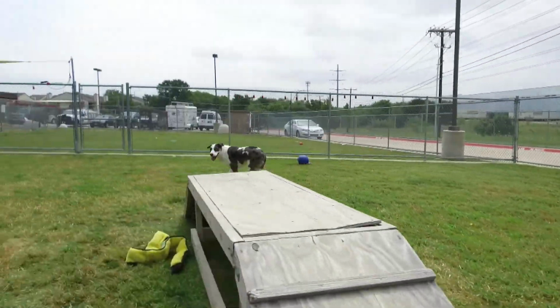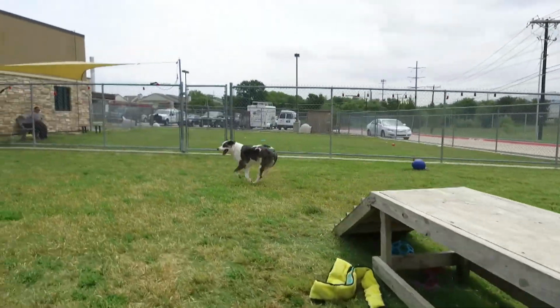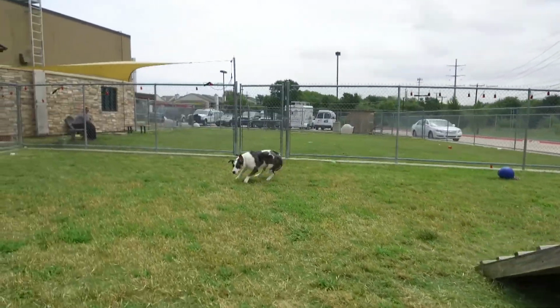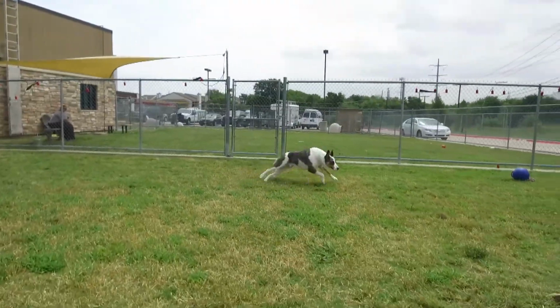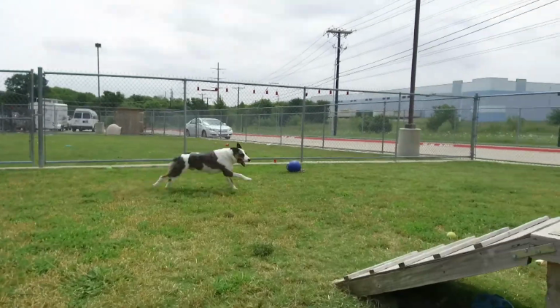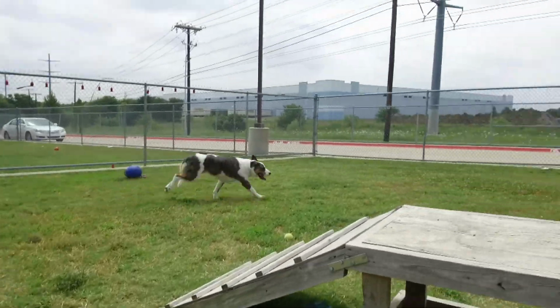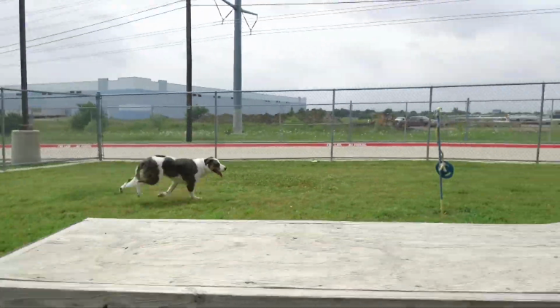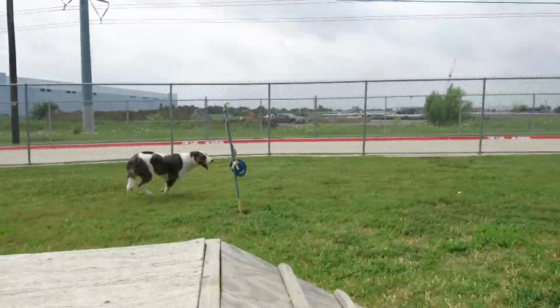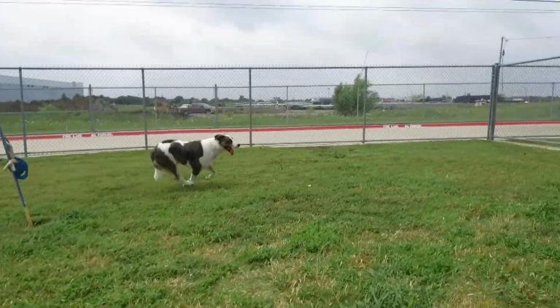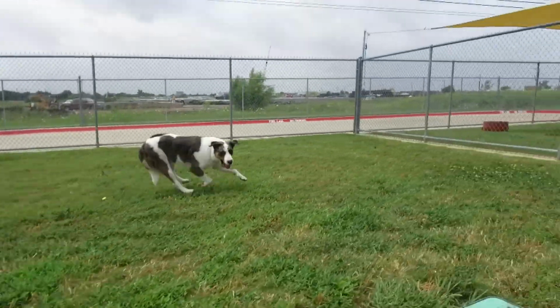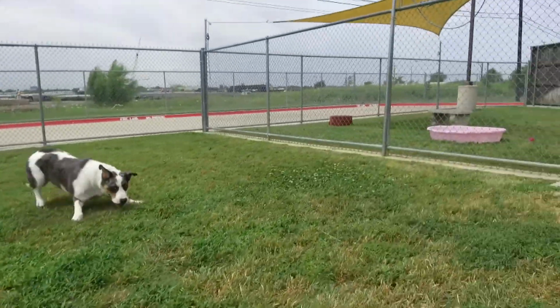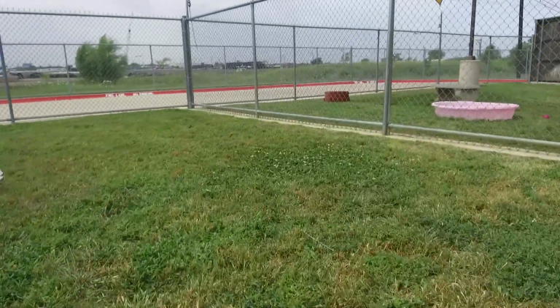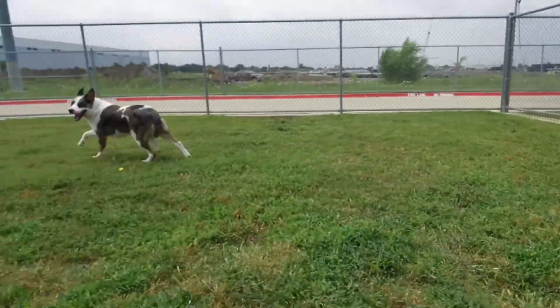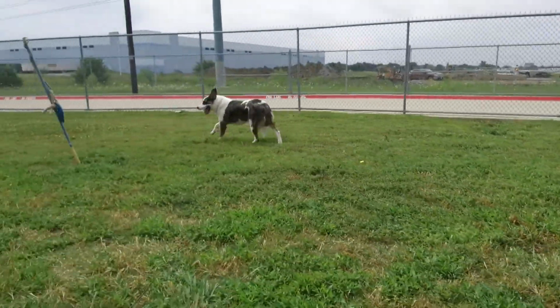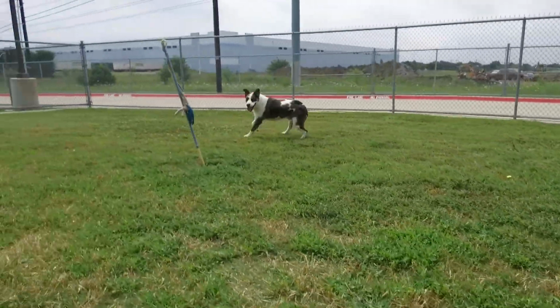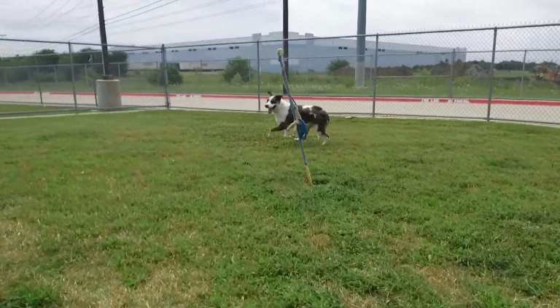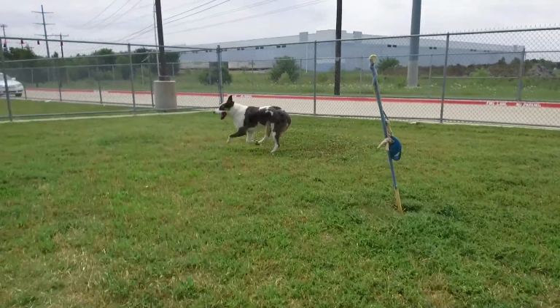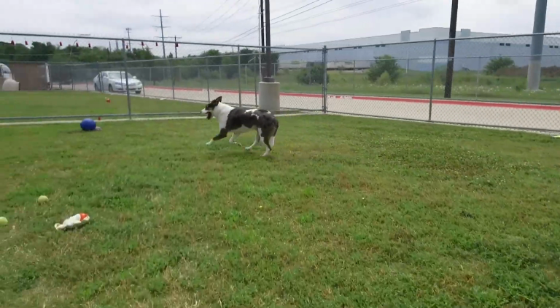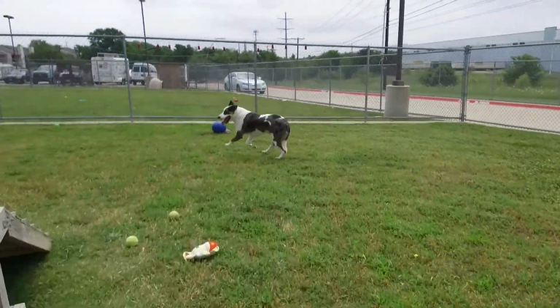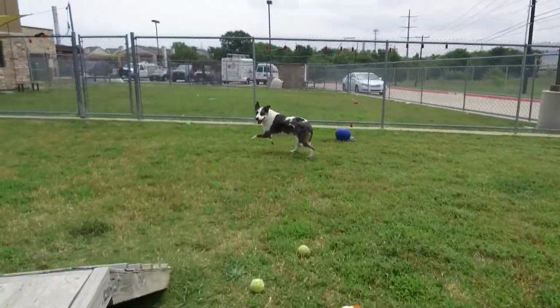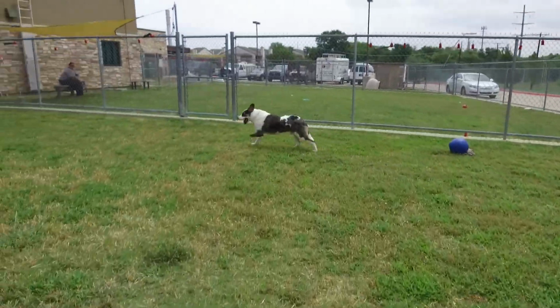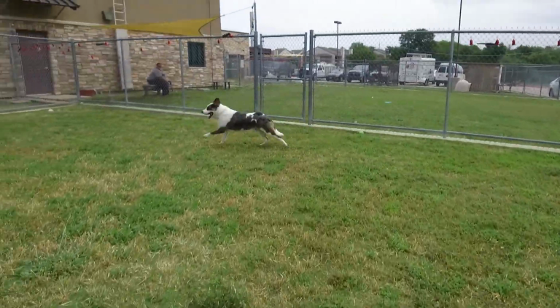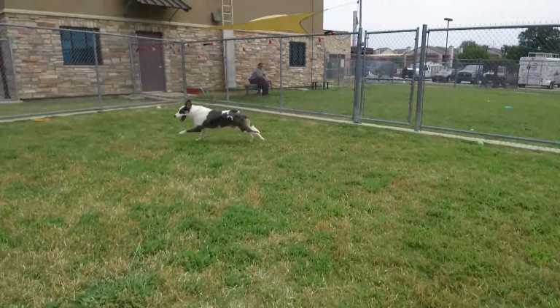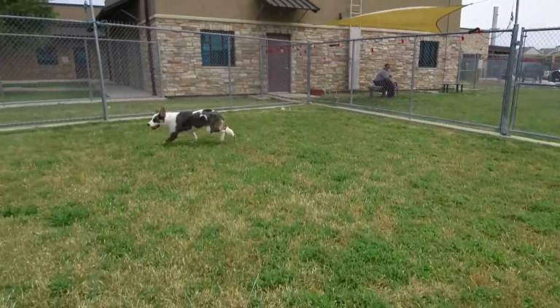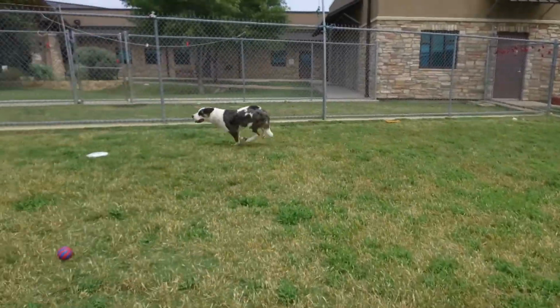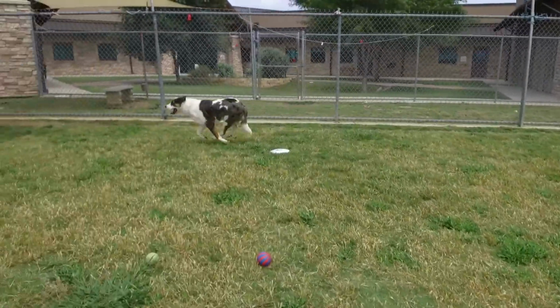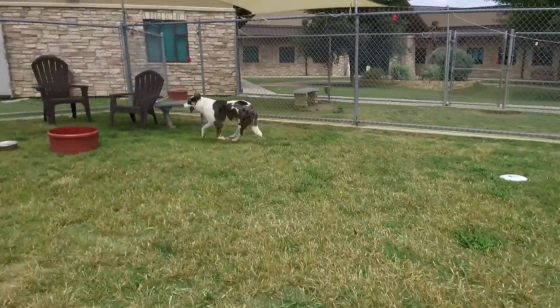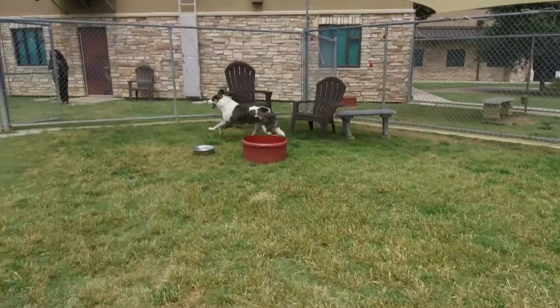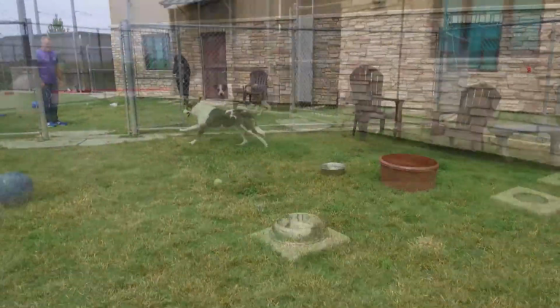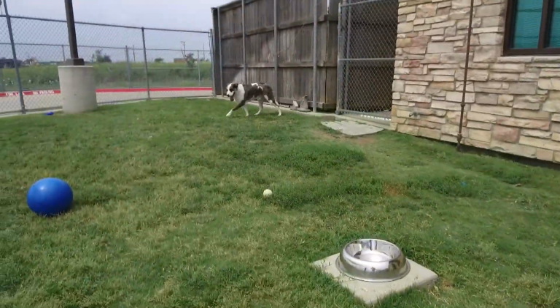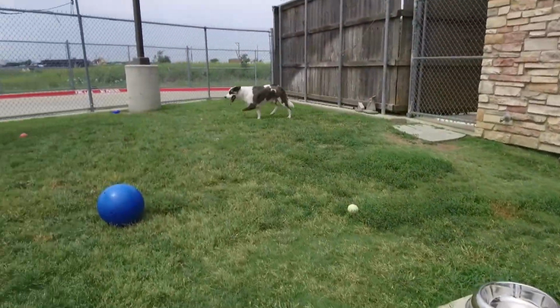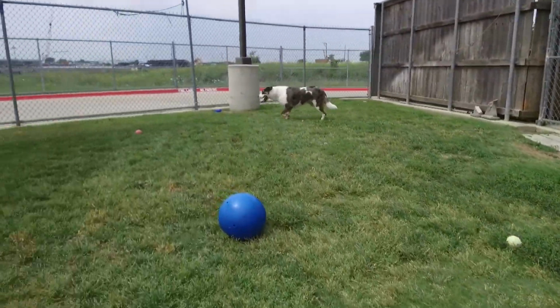He's definitely still got a little bit of activity in him. He's an Australian Shepherd mix, so he's definitely going to want a lot of exercise. A family or individual that gets out regularly and has a backyard will be great for Jack to burn off some of that energy and help him get his exercise.